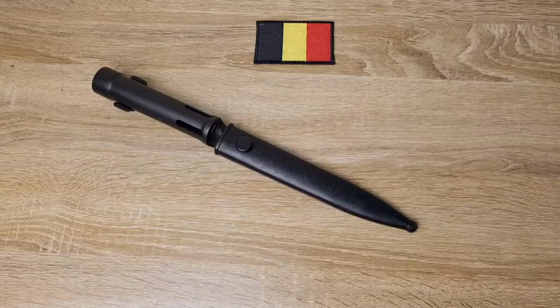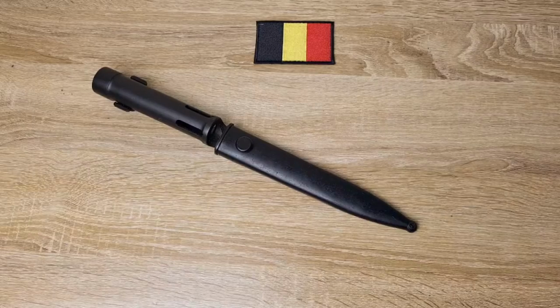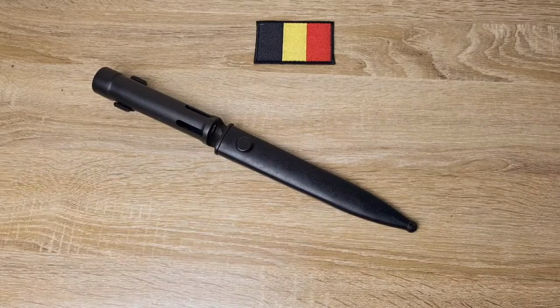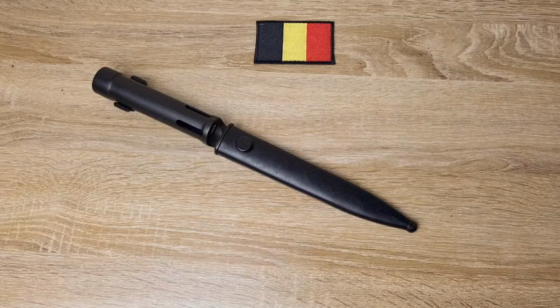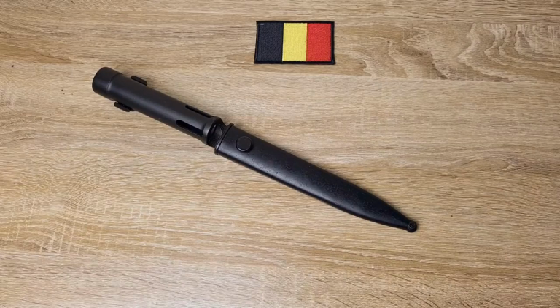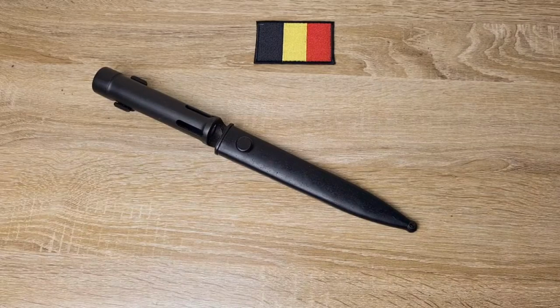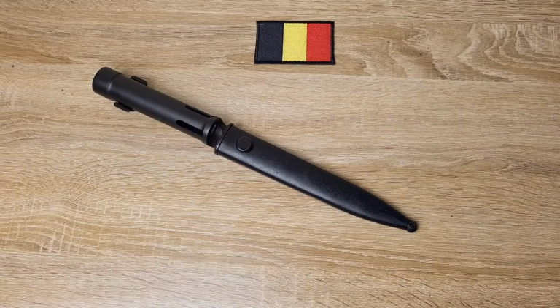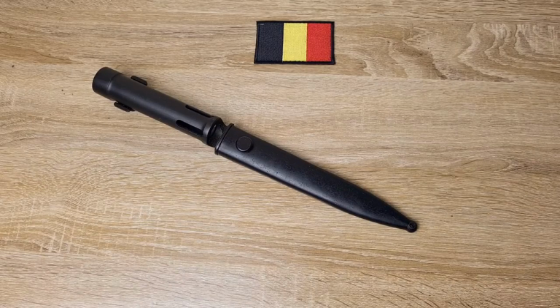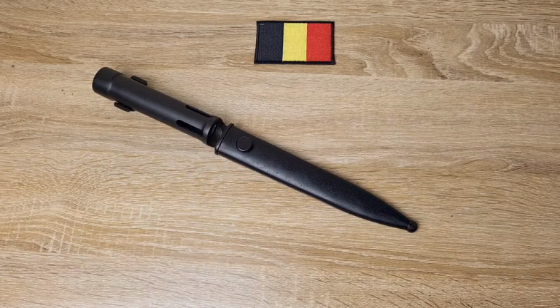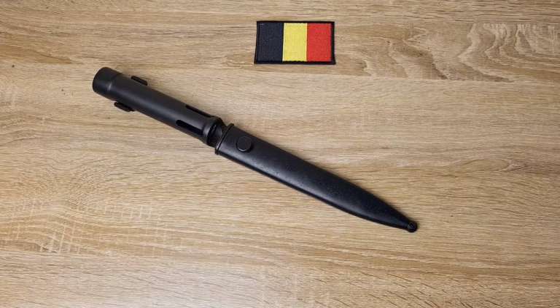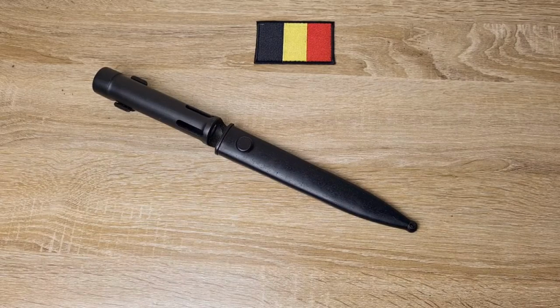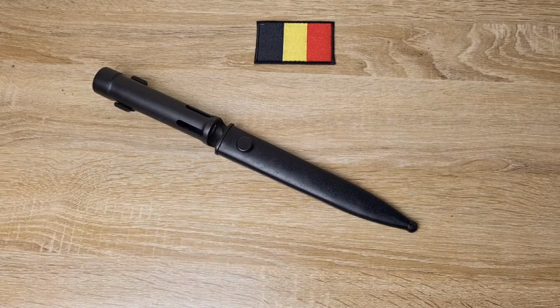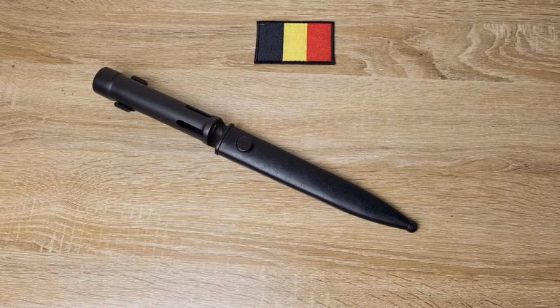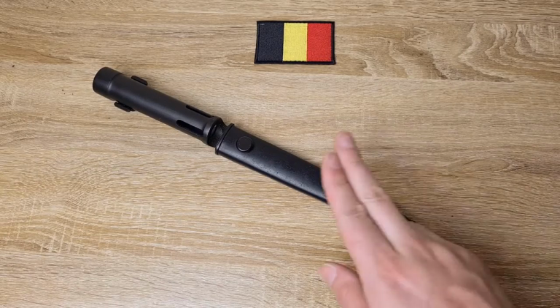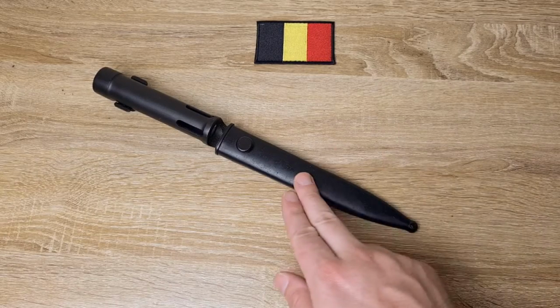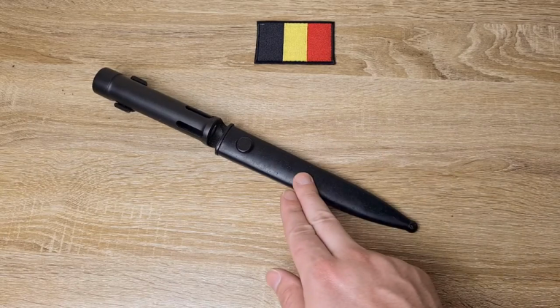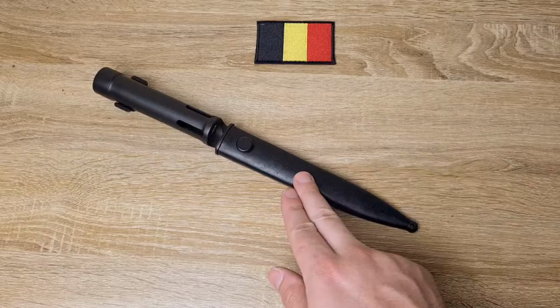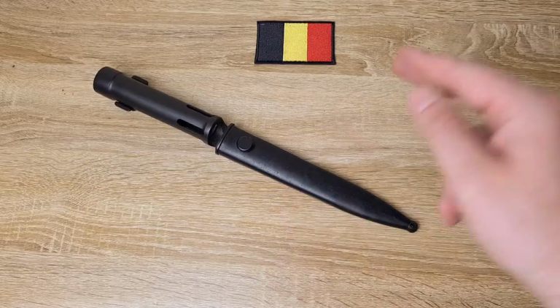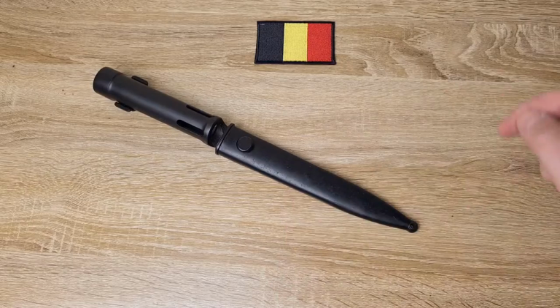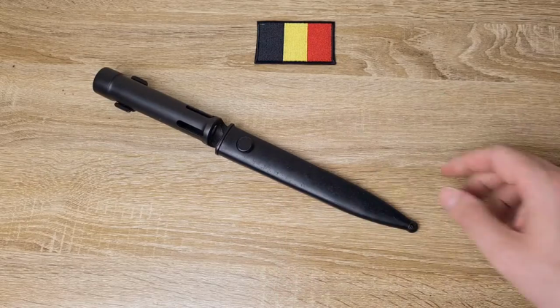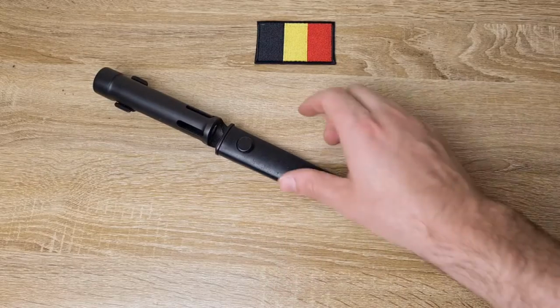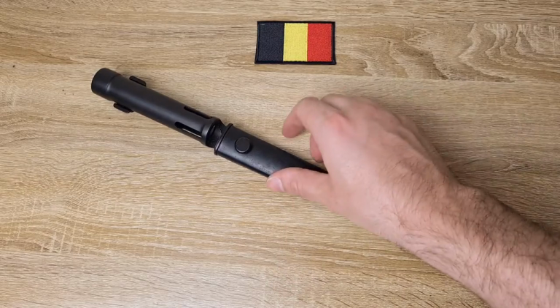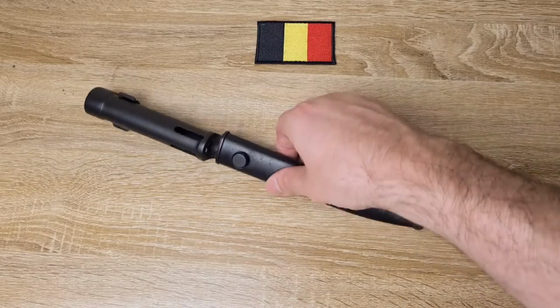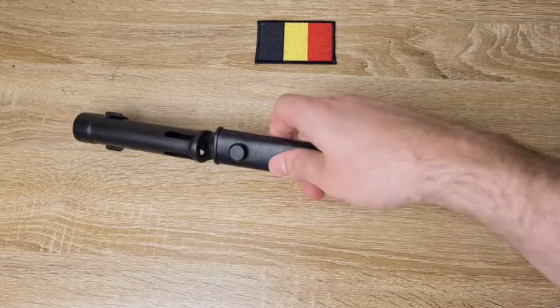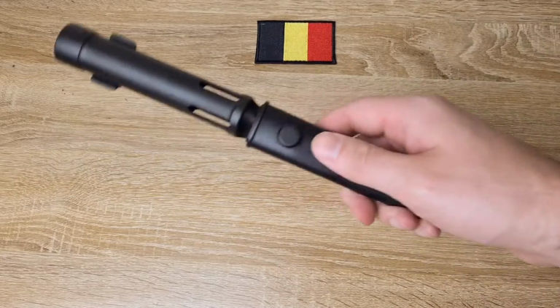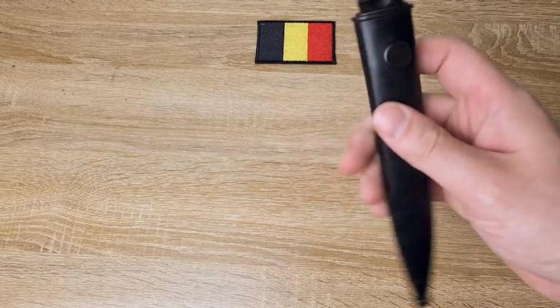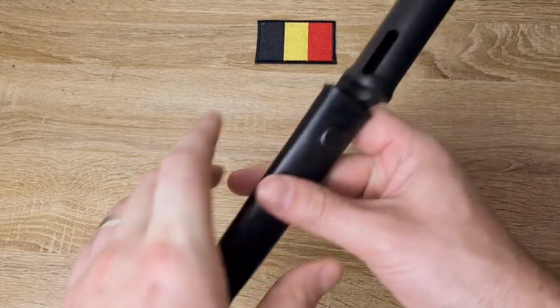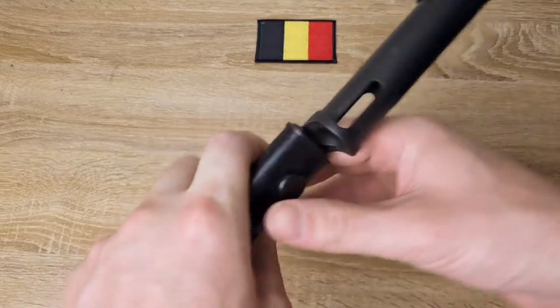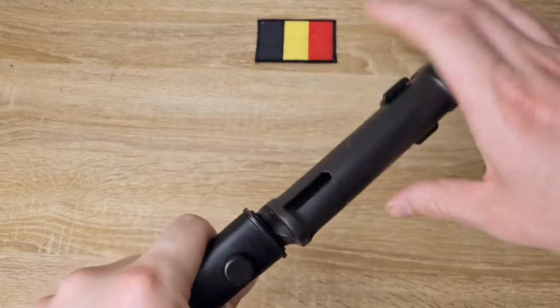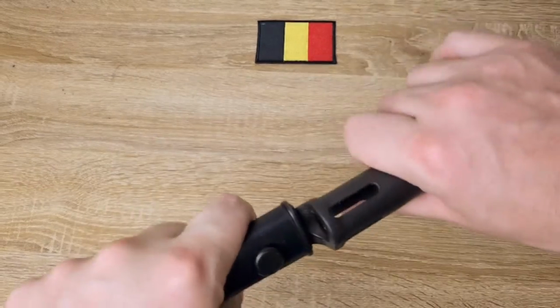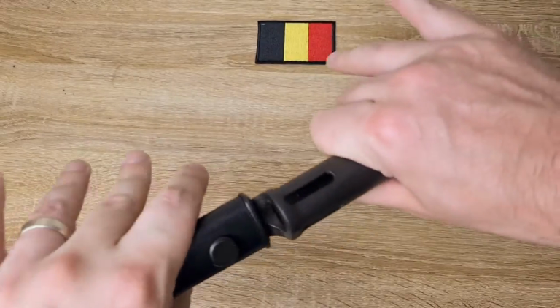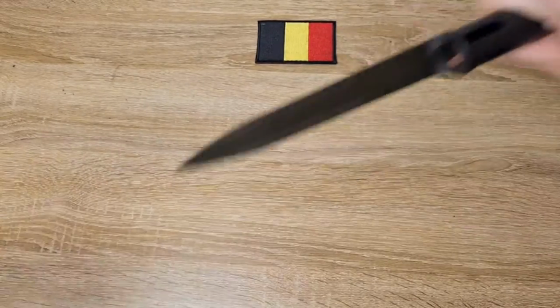Hi guys, welcome to another episode of Pointy Not Sharp. Today we're taking a look at a pretty common one, the FN-FAL Type-C bayonet.